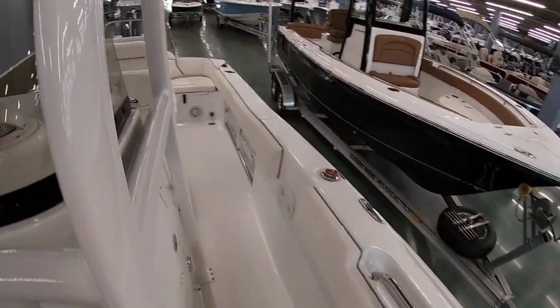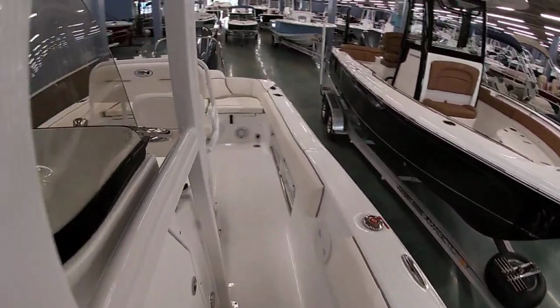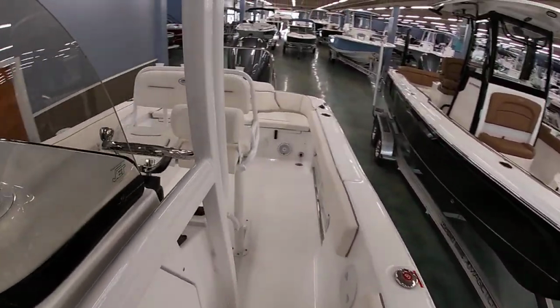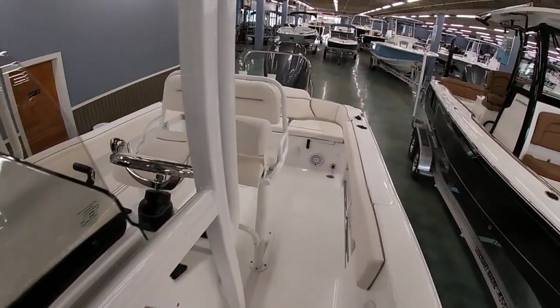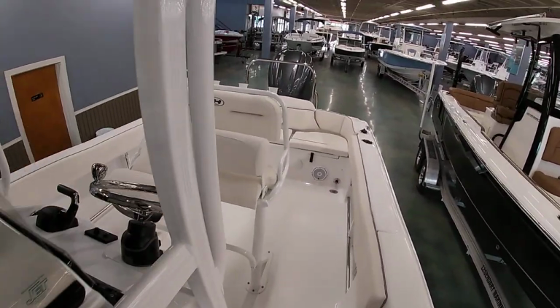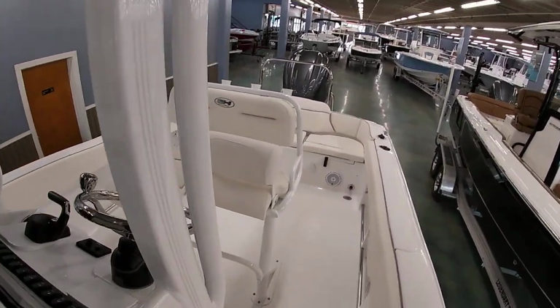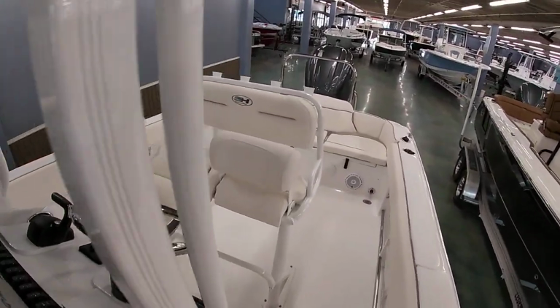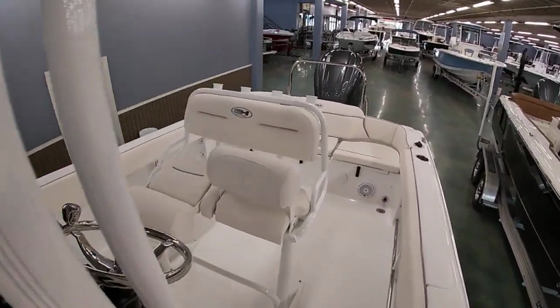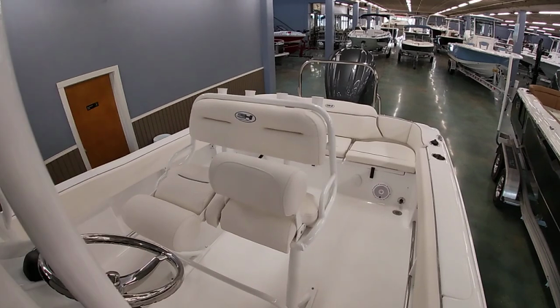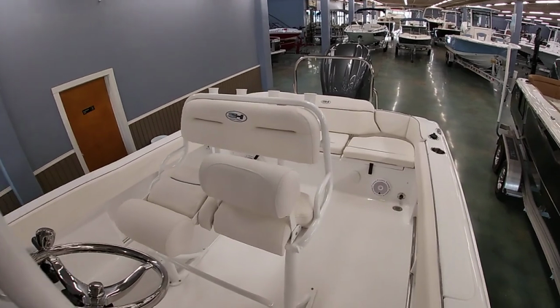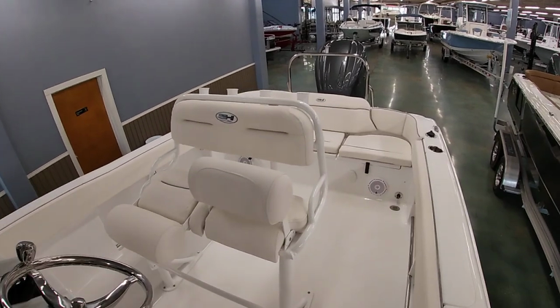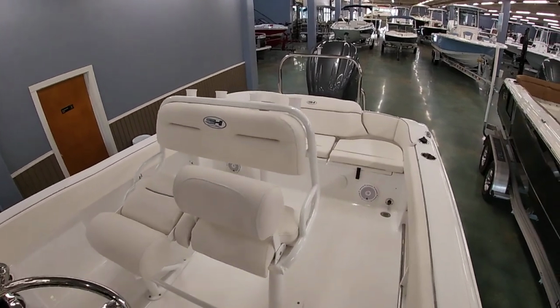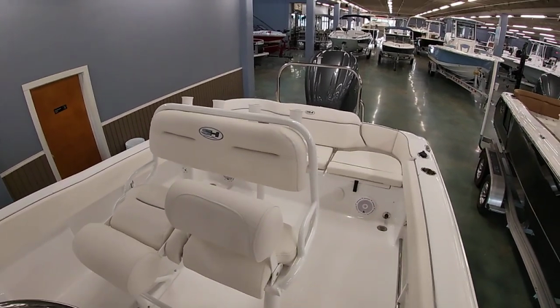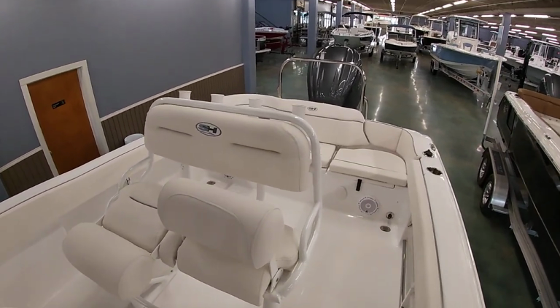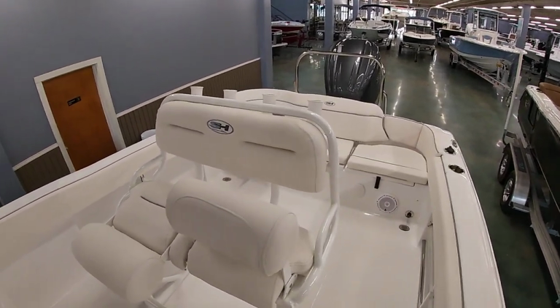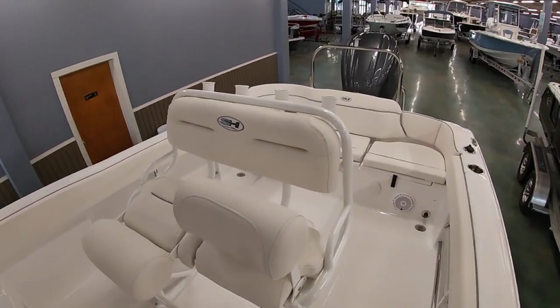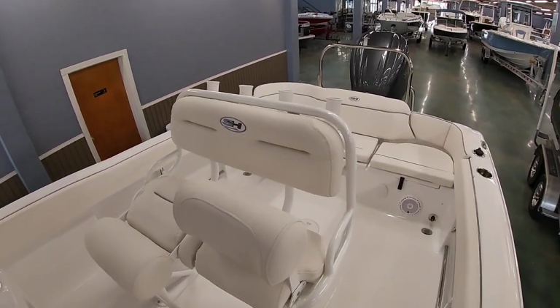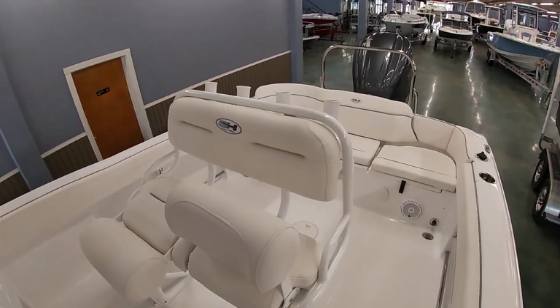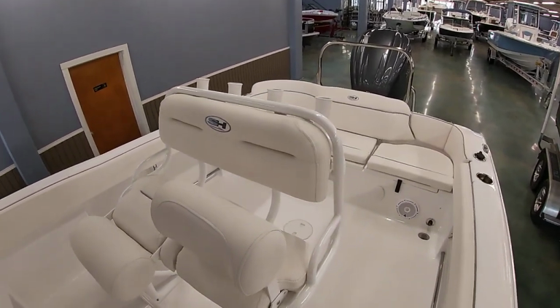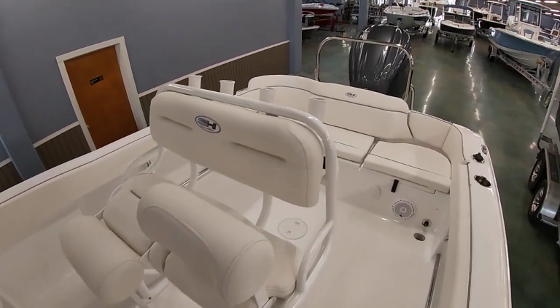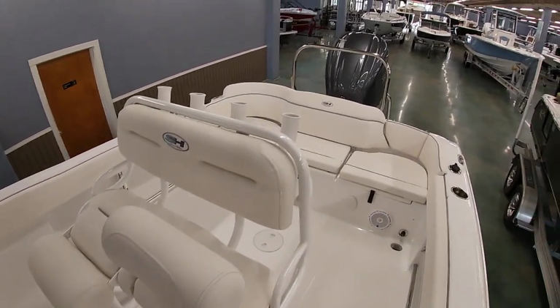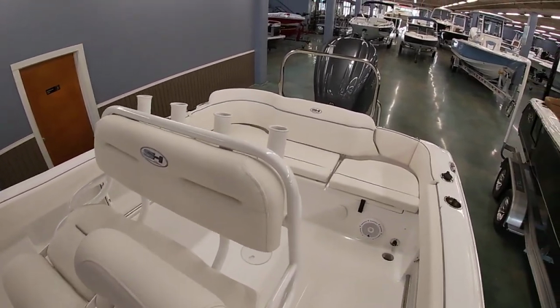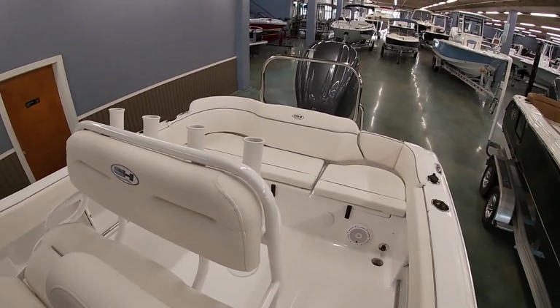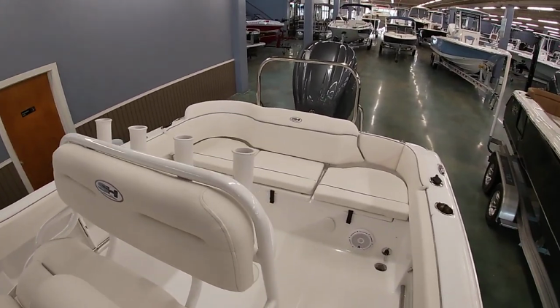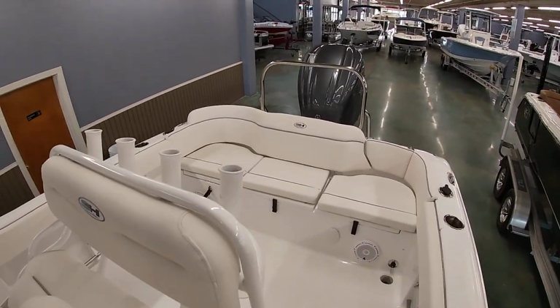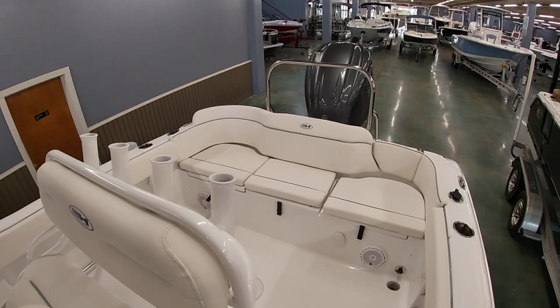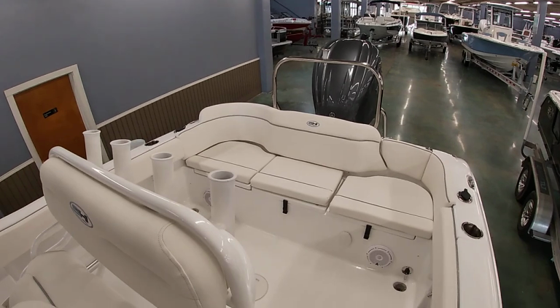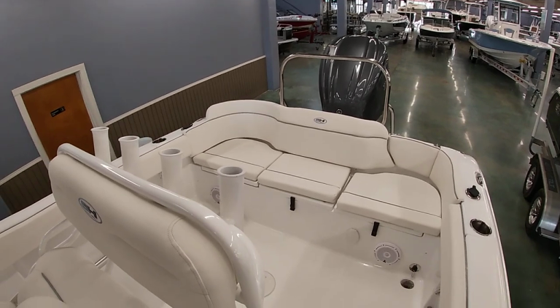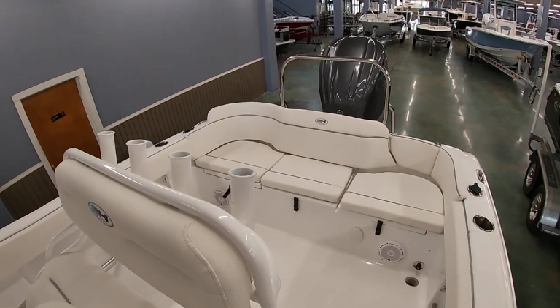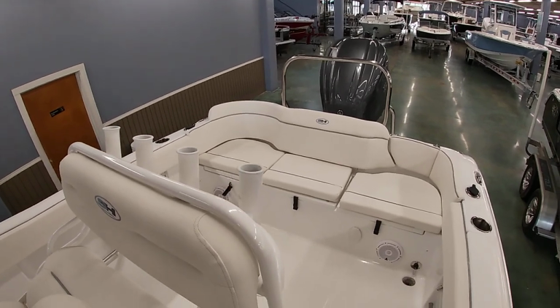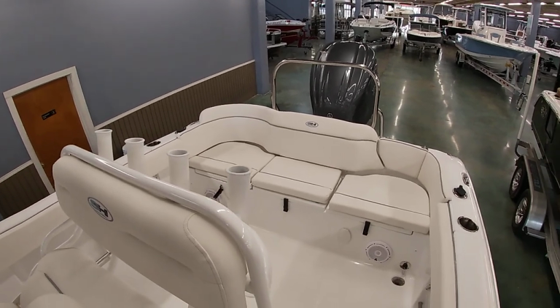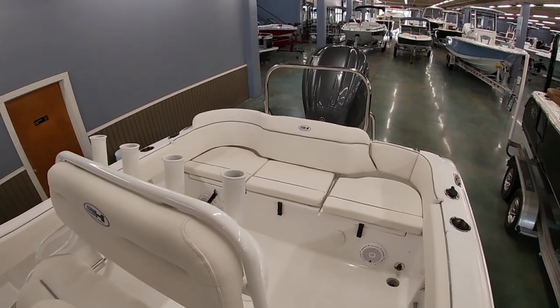If you have any questions about the boat, our number here at the shop is 504-737-2722. You can check us out on Facebook or bentmarine.com. Thank you all for watching.